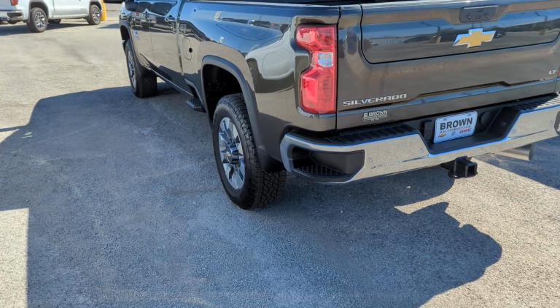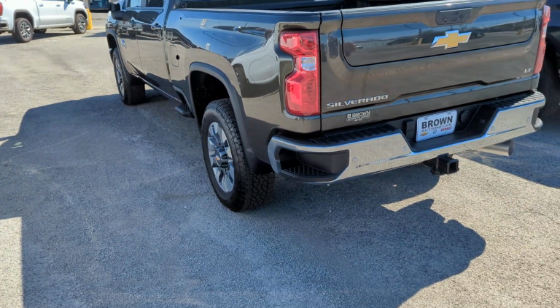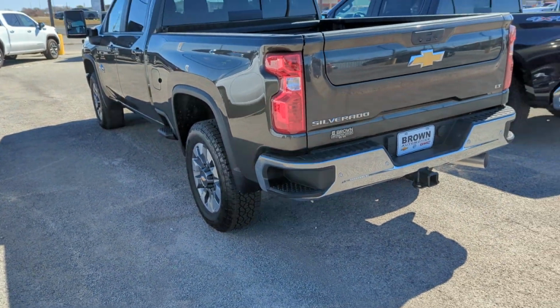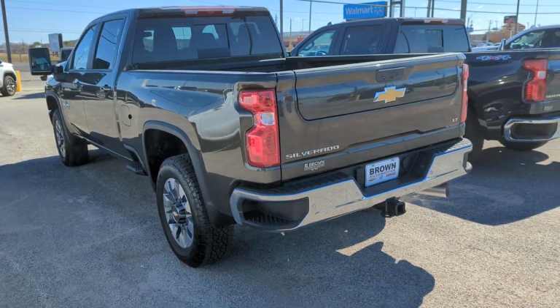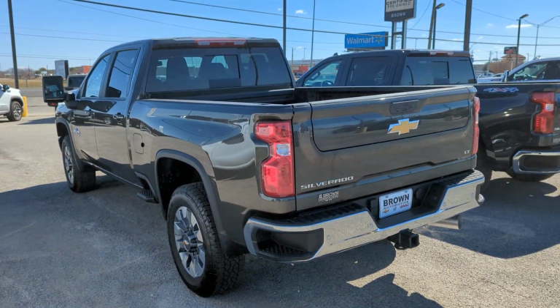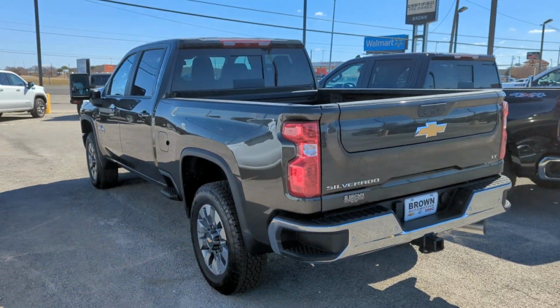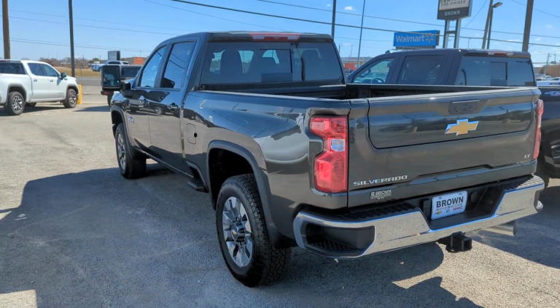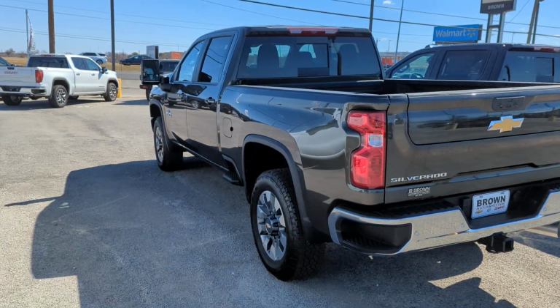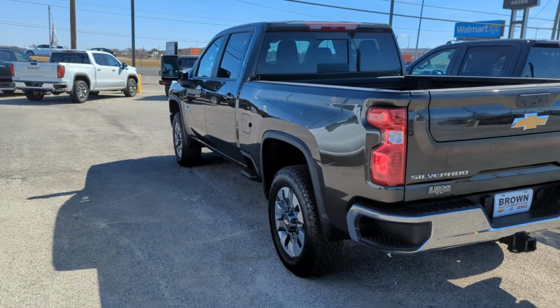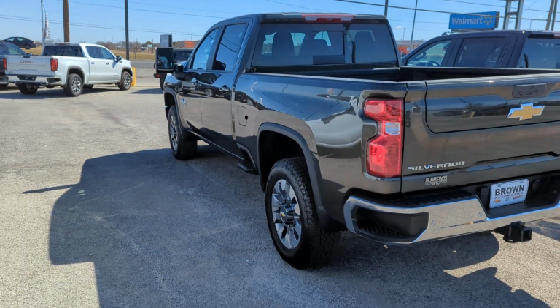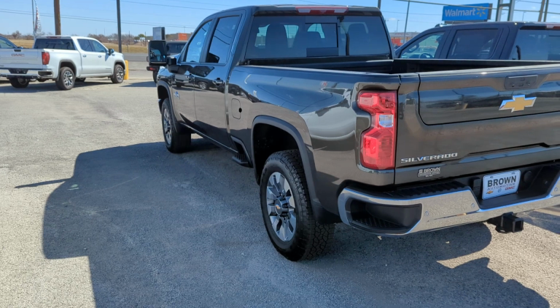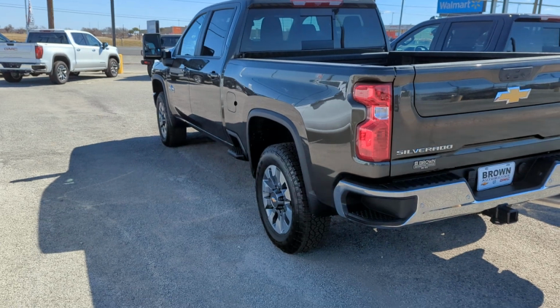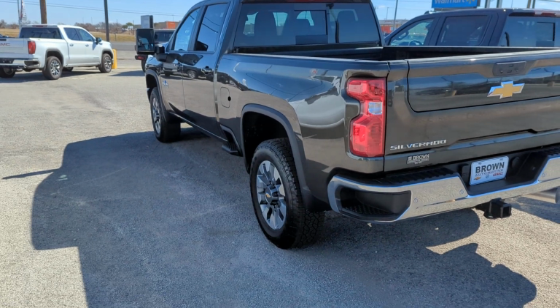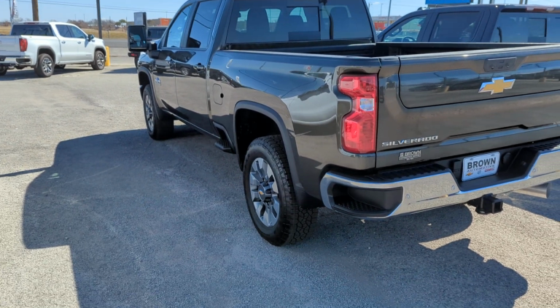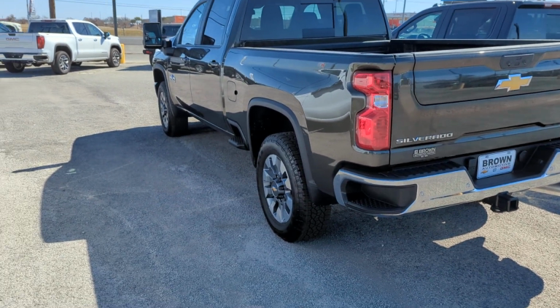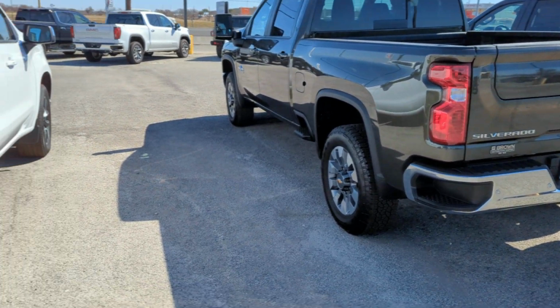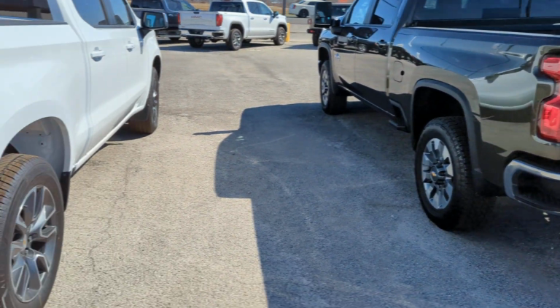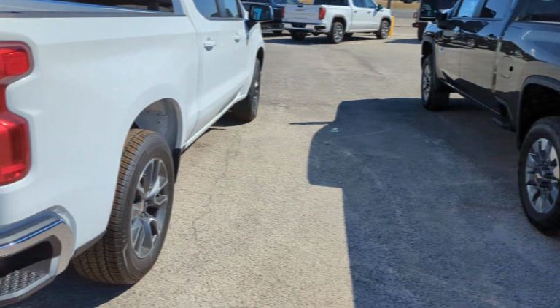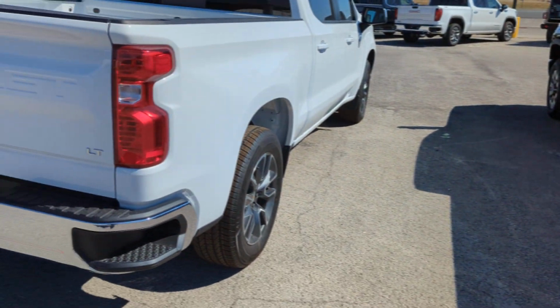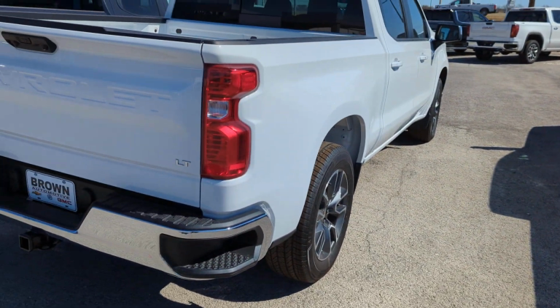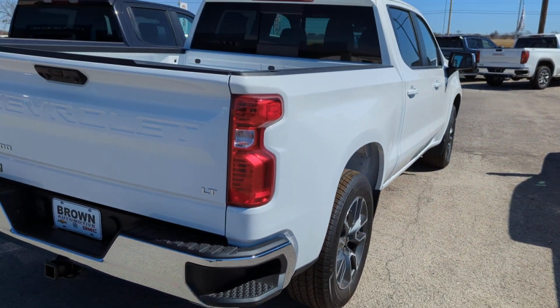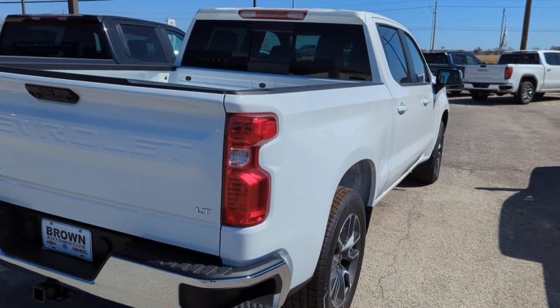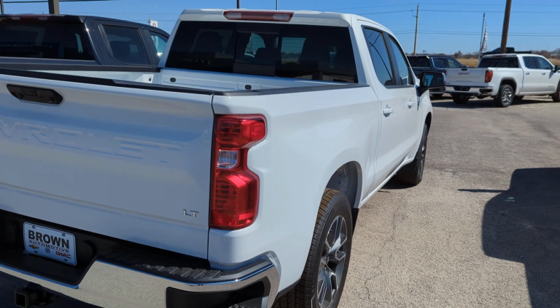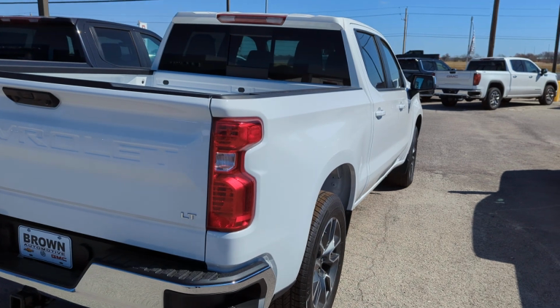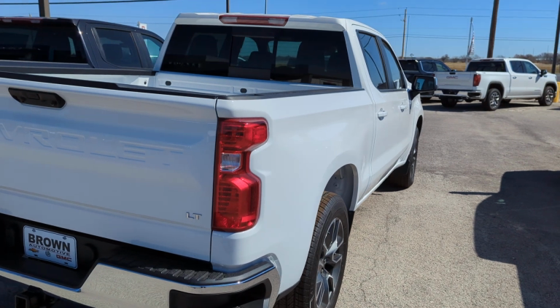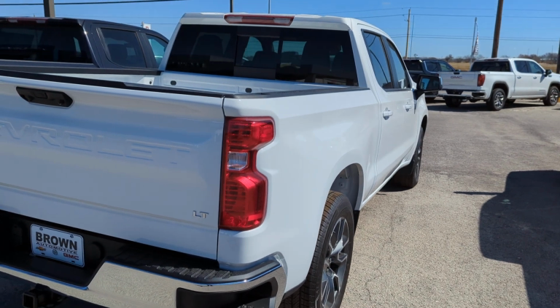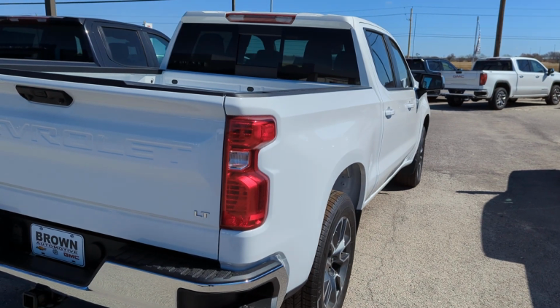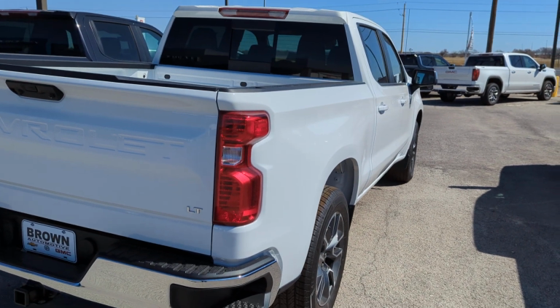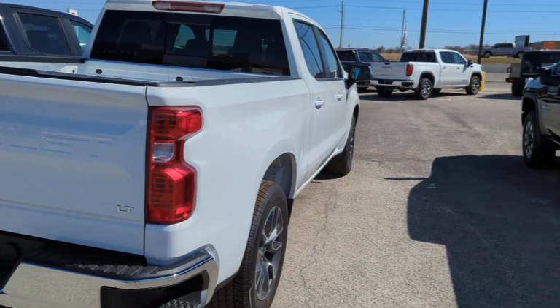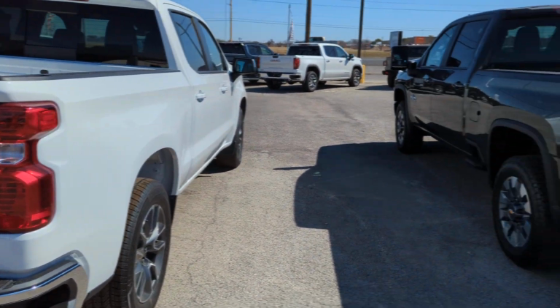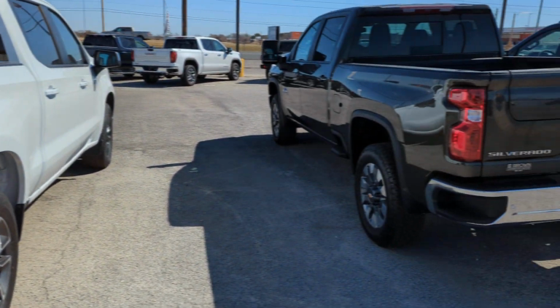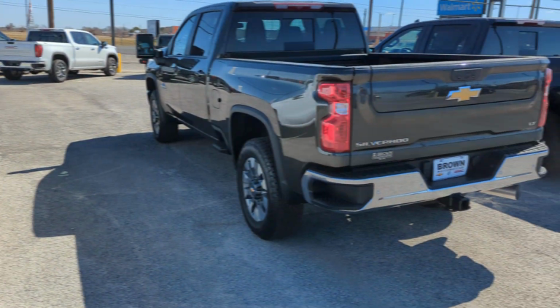$71,000. And this one right beside it, the plain Jane, is $55,000. I'm missing something here, guys.